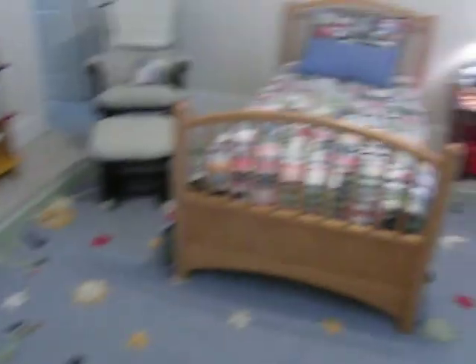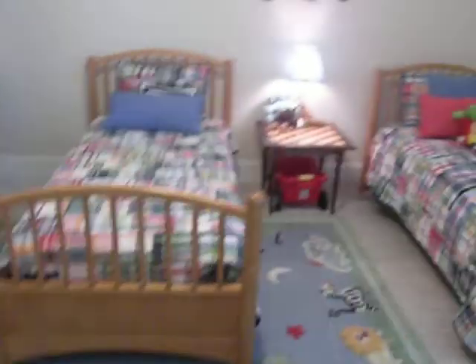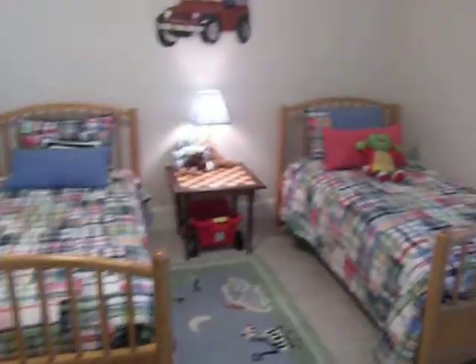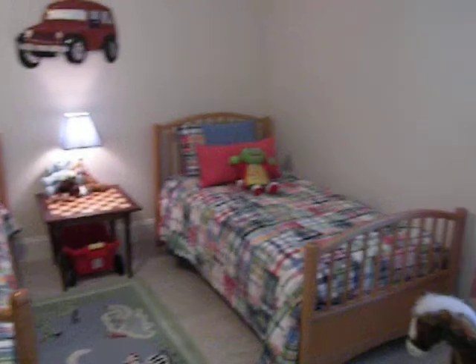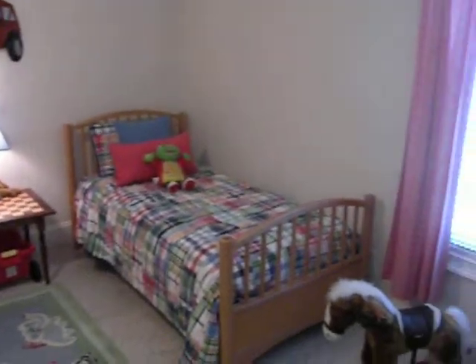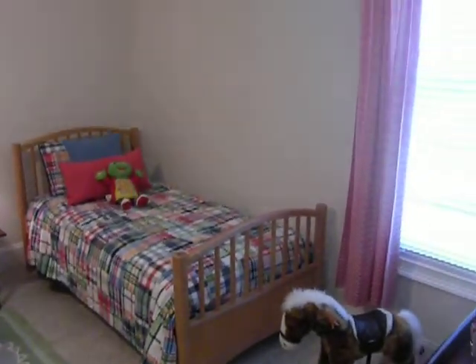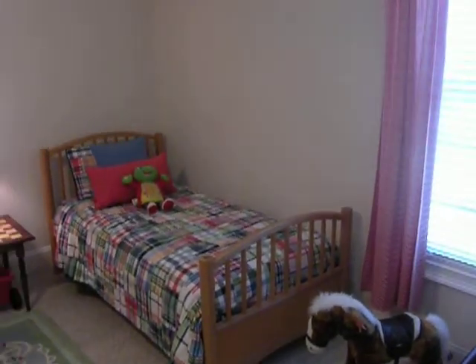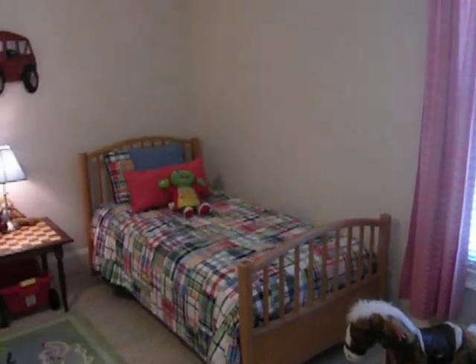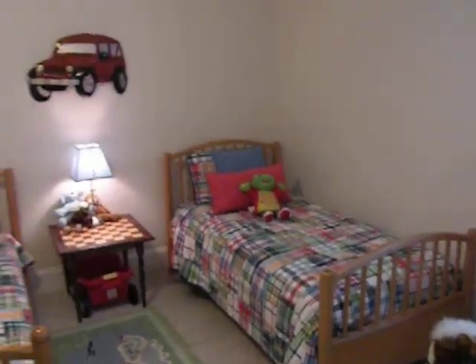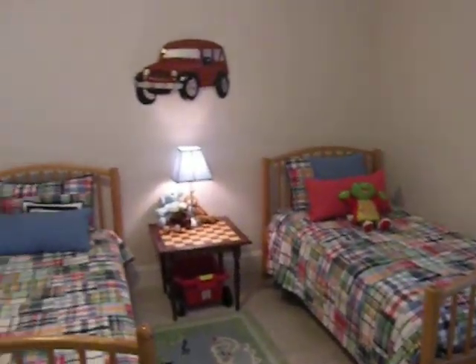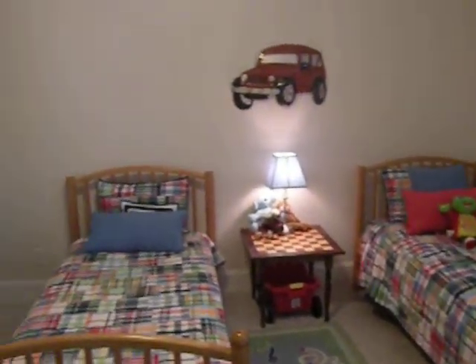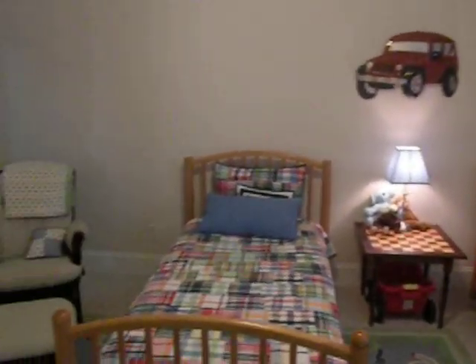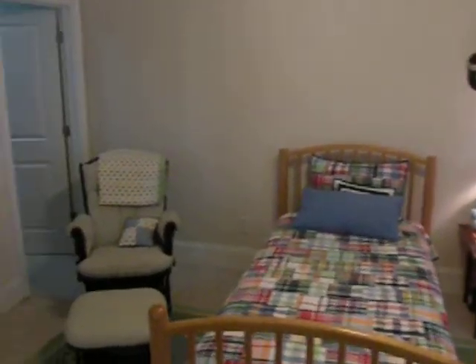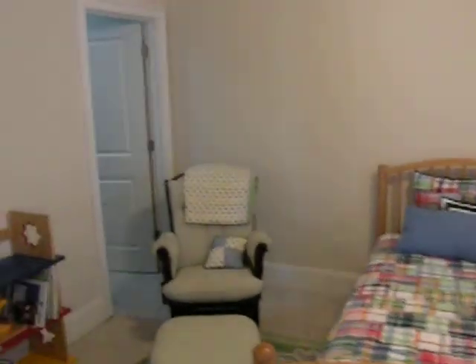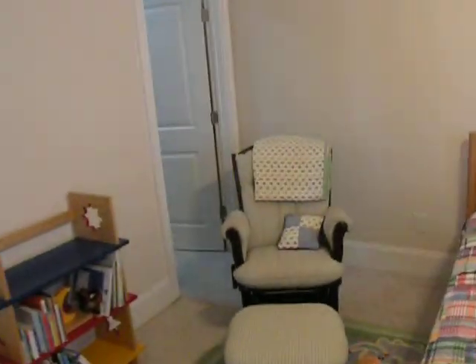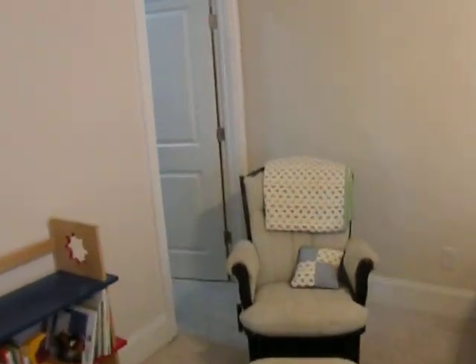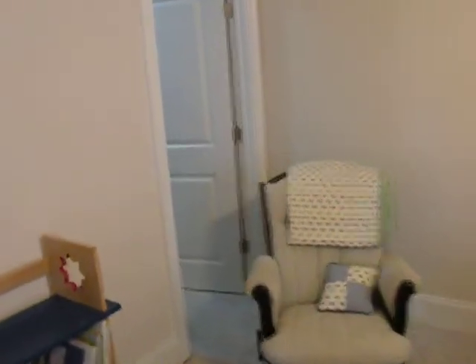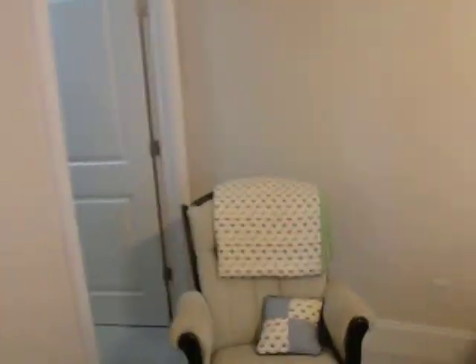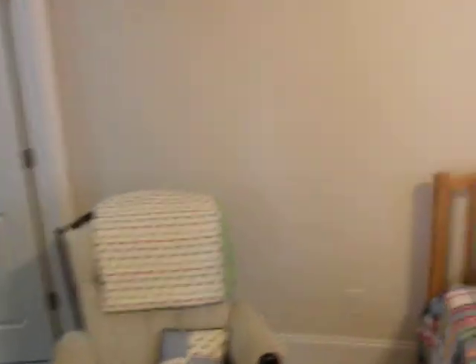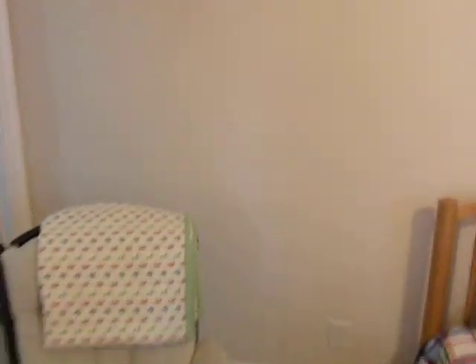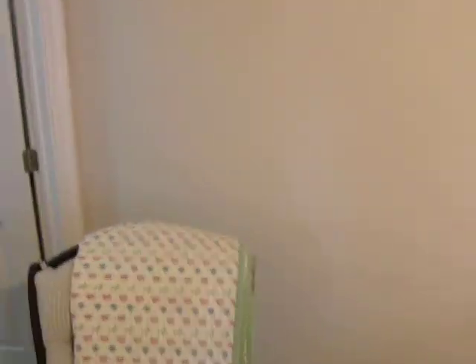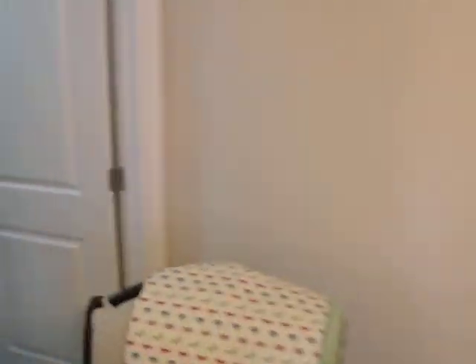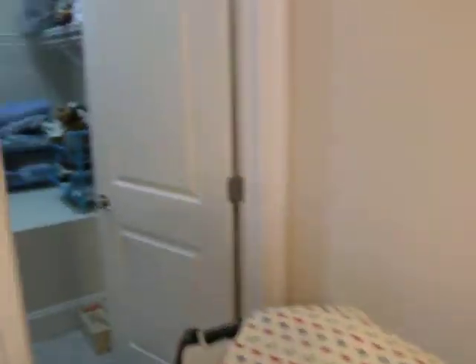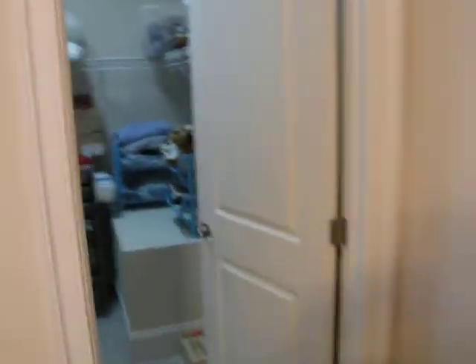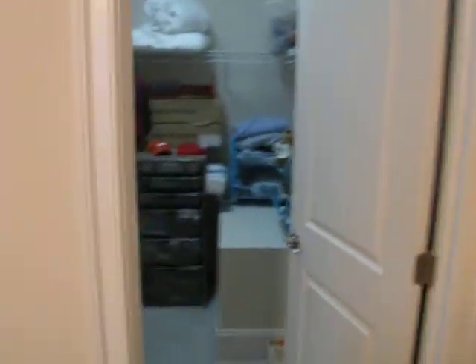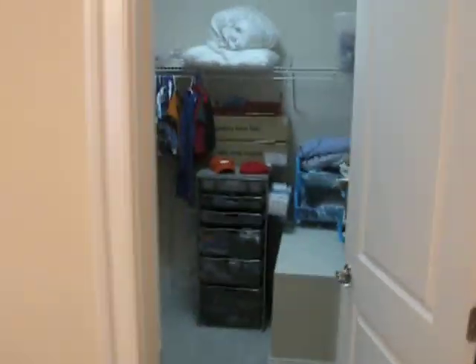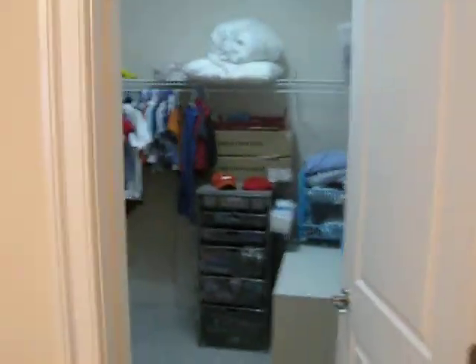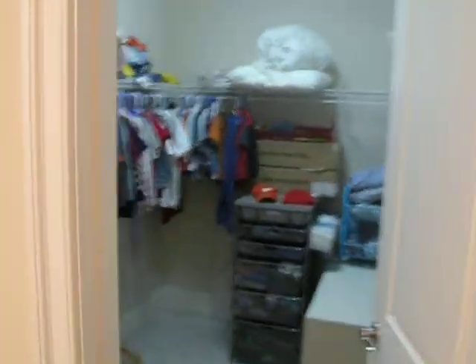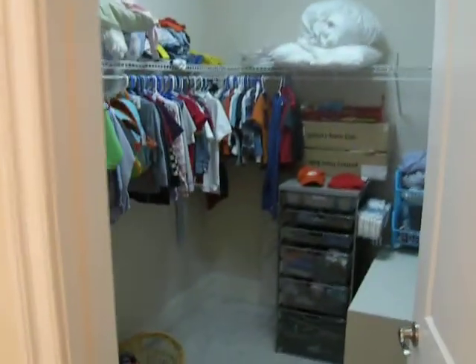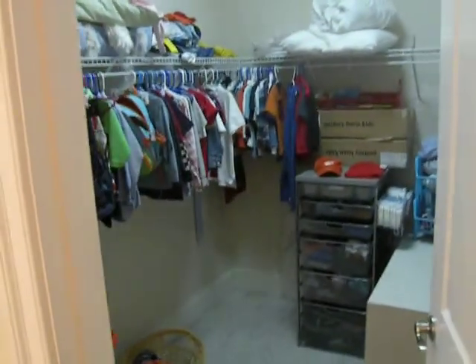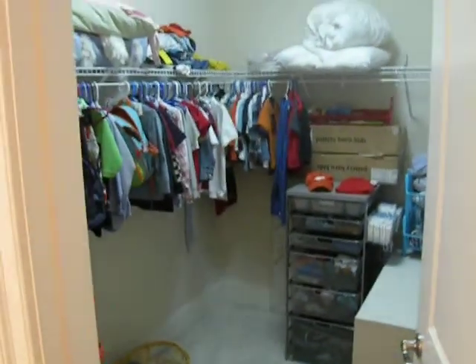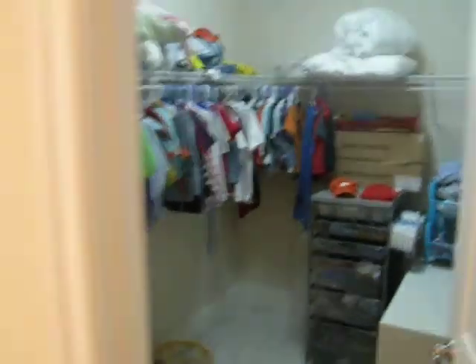This is one of the other guest bedrooms — another good-sized room, and it also has a nice-sized walk-in closet.